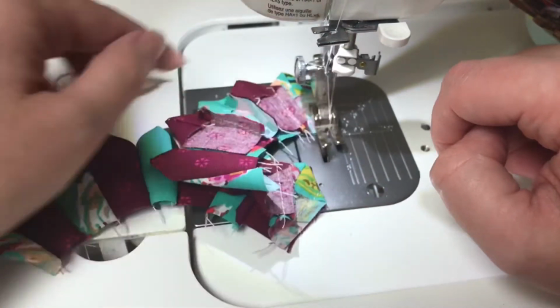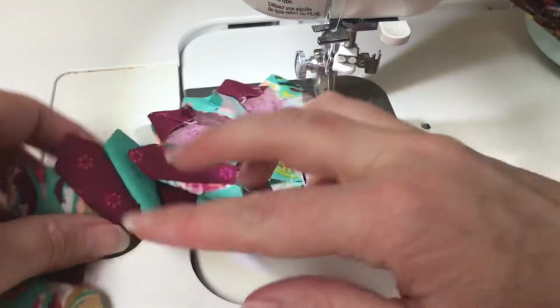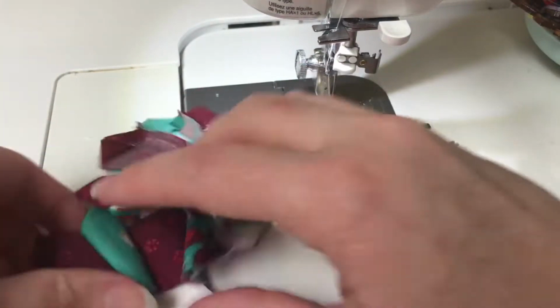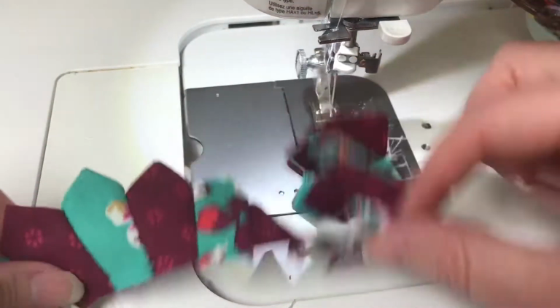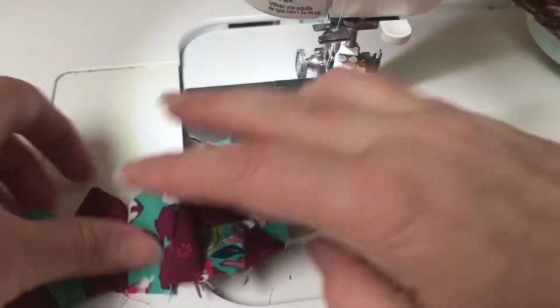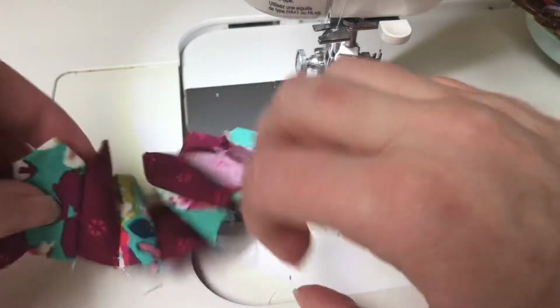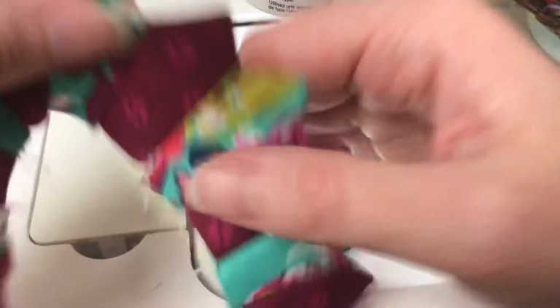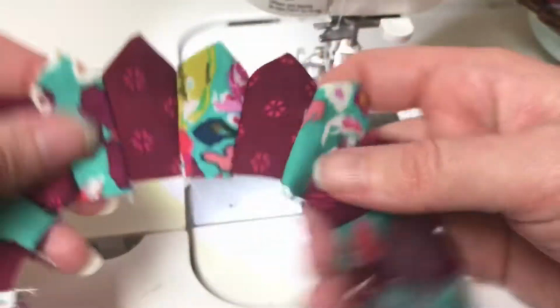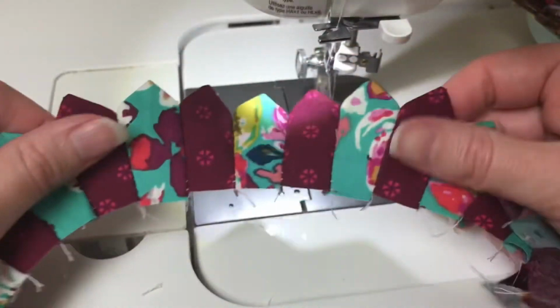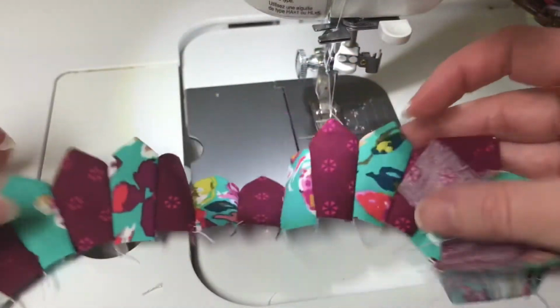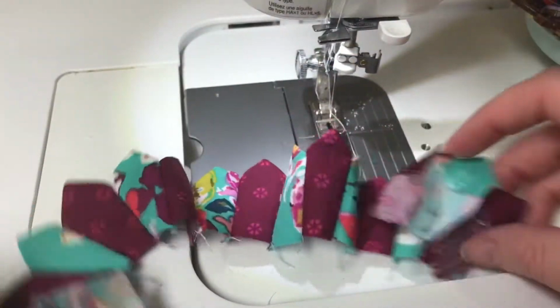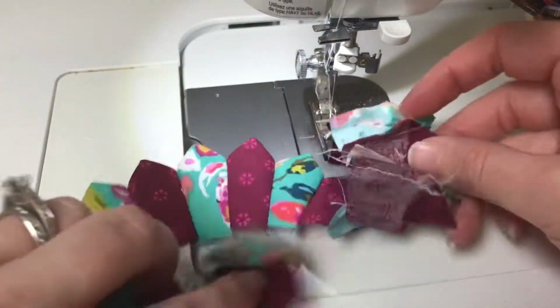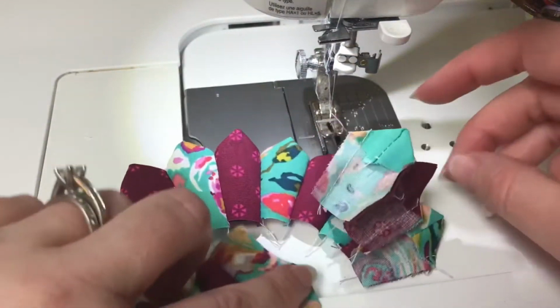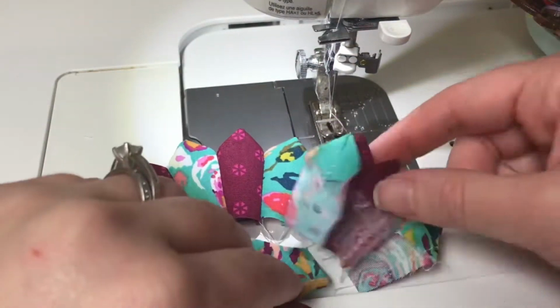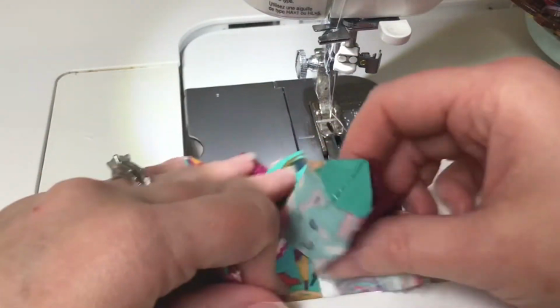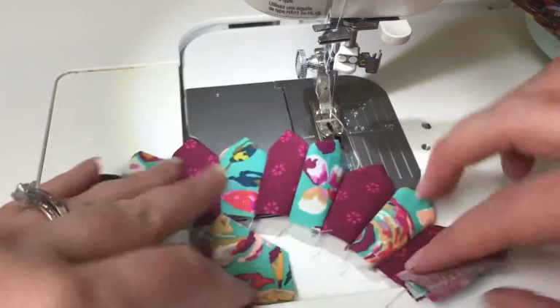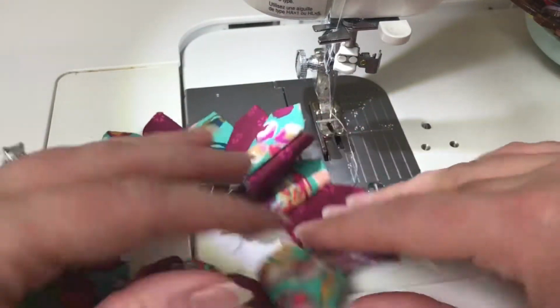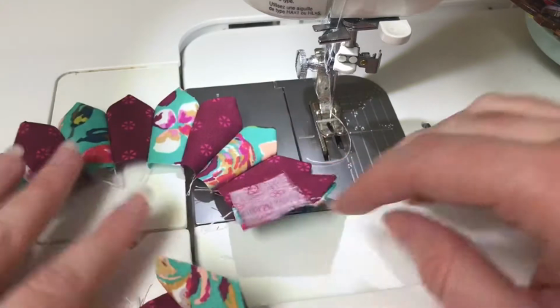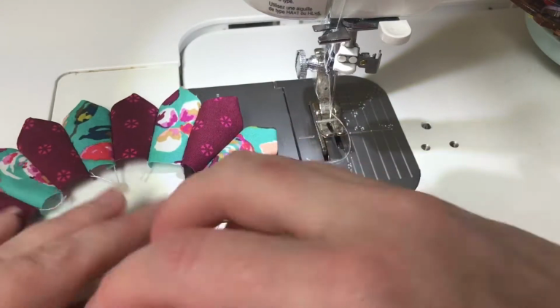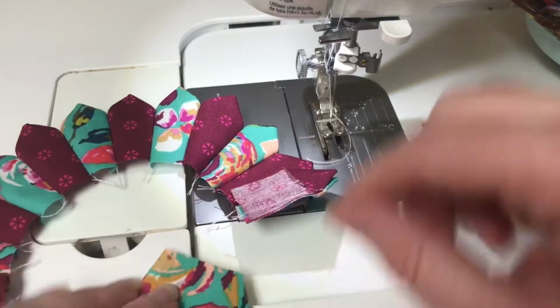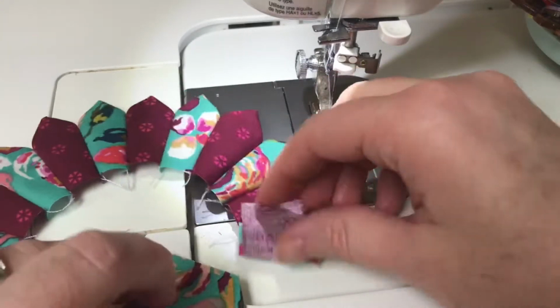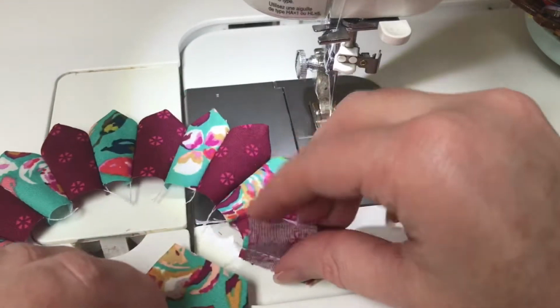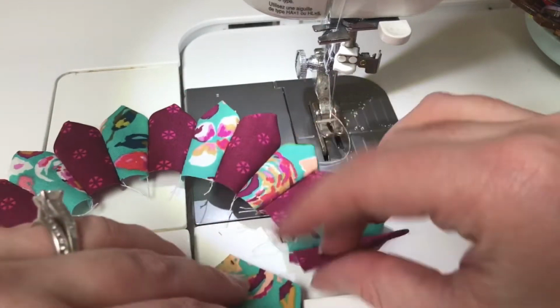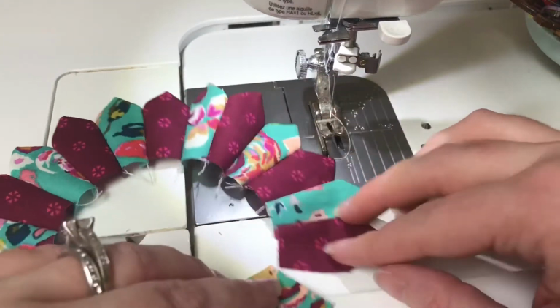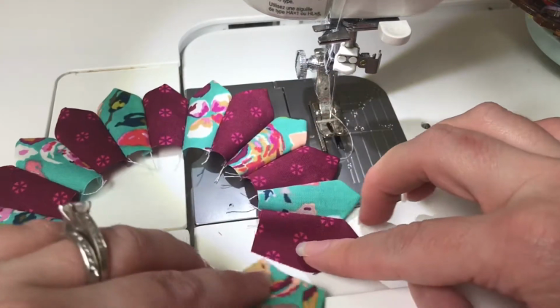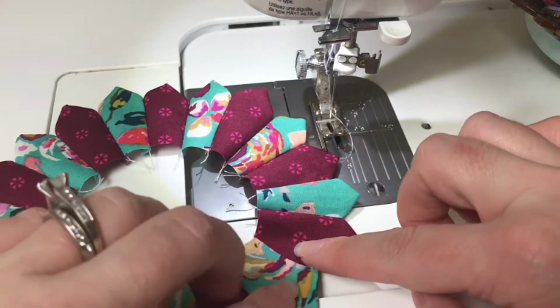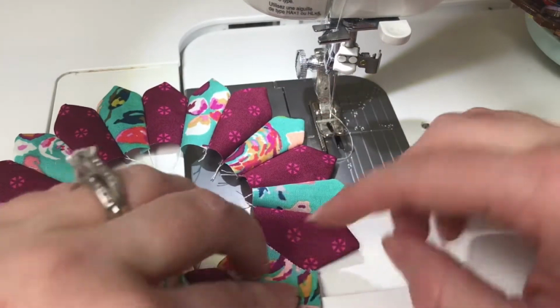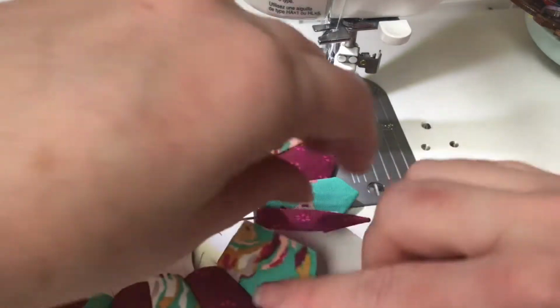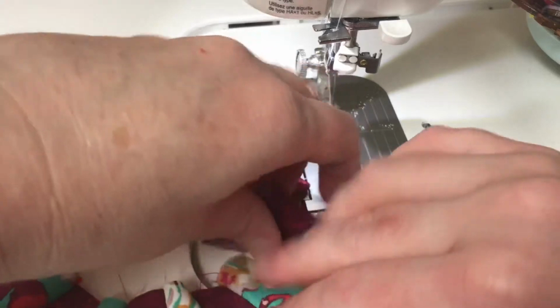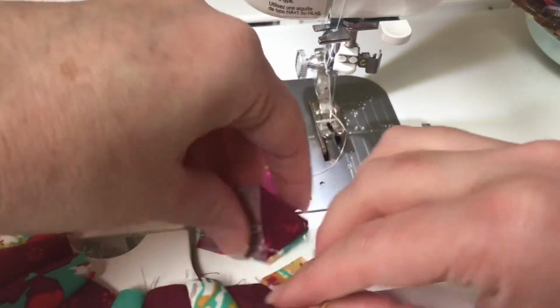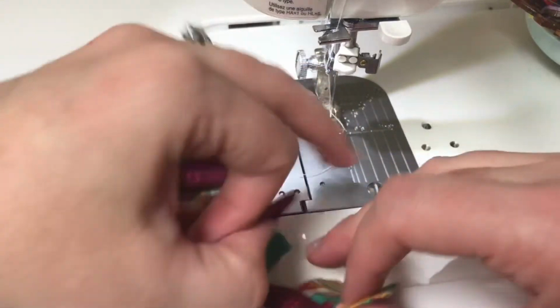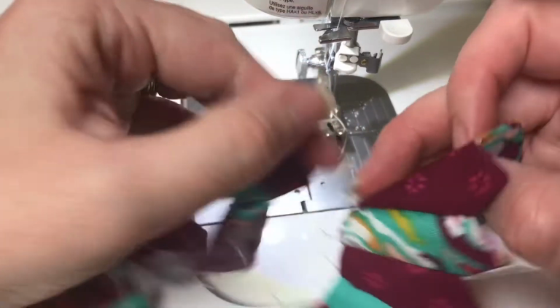Now all 20 of my blades are connected. I'm going to take the two edges — this is what it looks like, it makes a circle — and we need to sew these two ends together to close the plate.